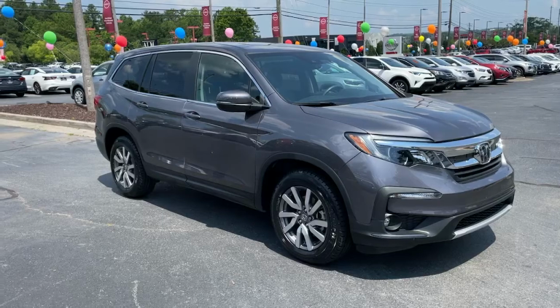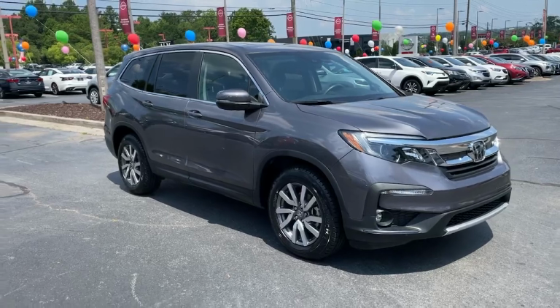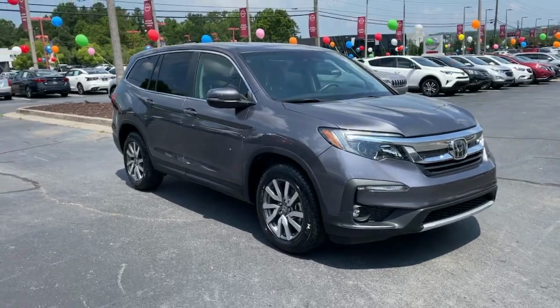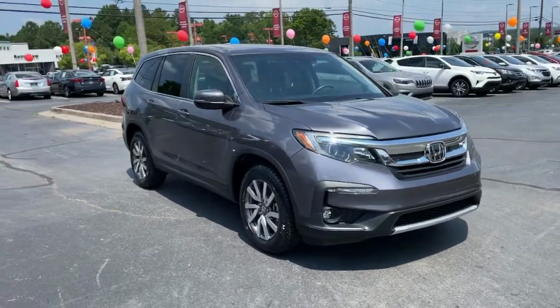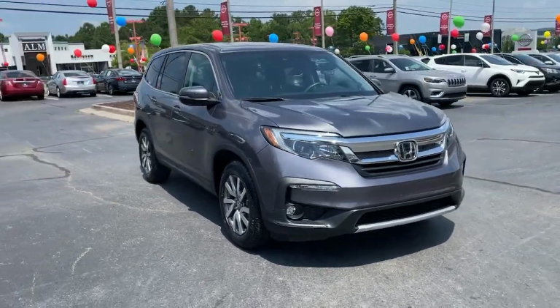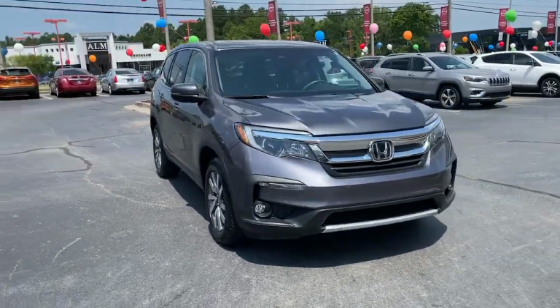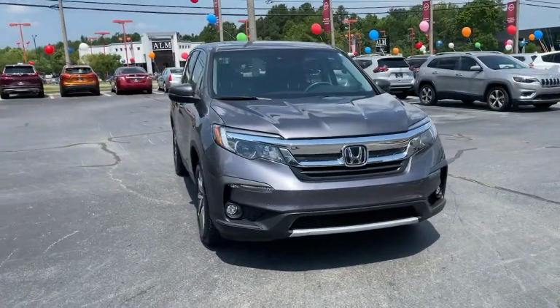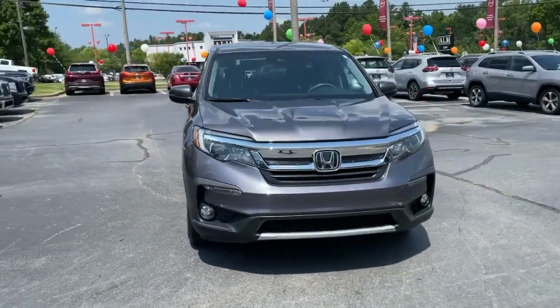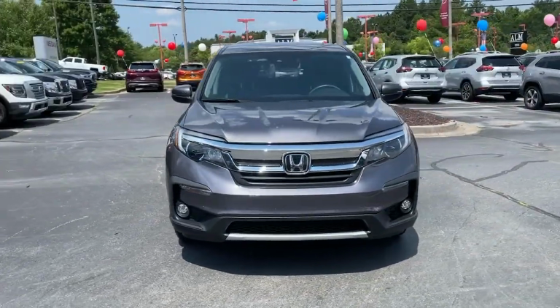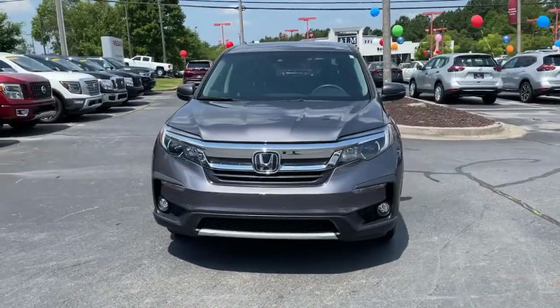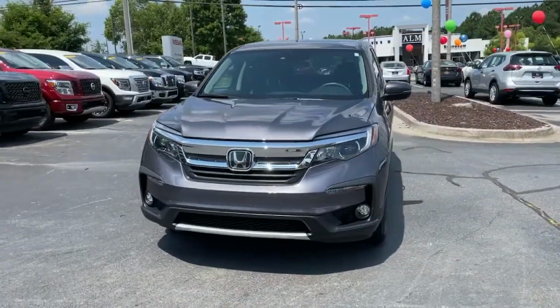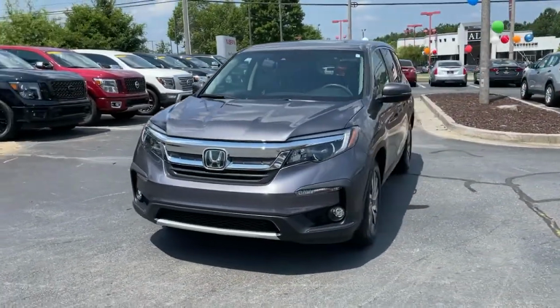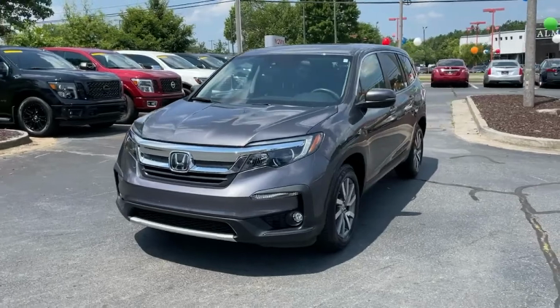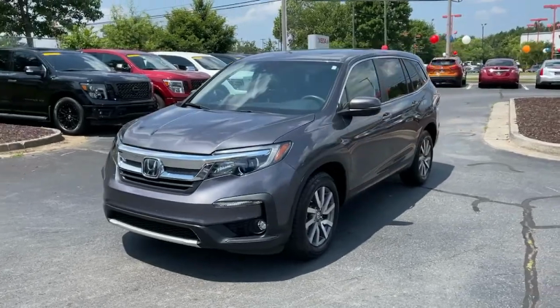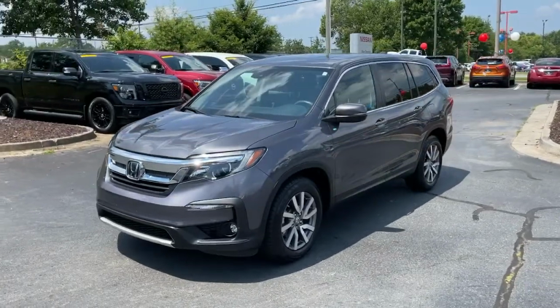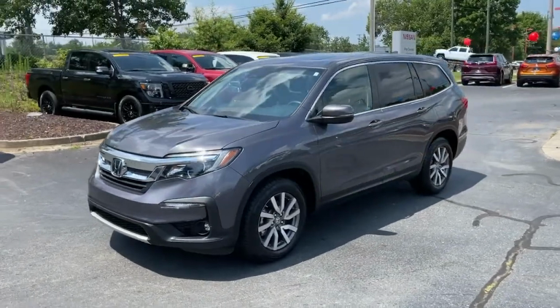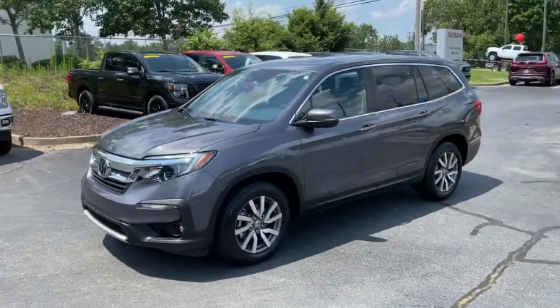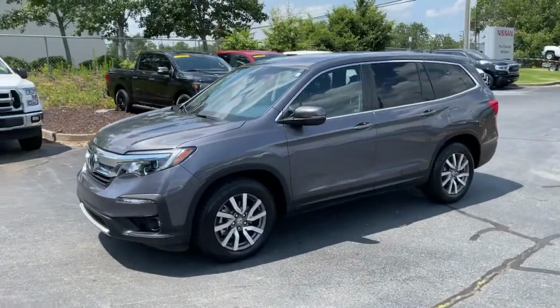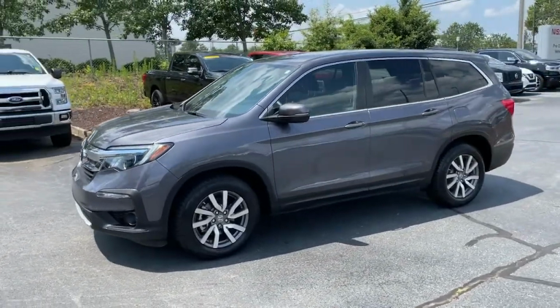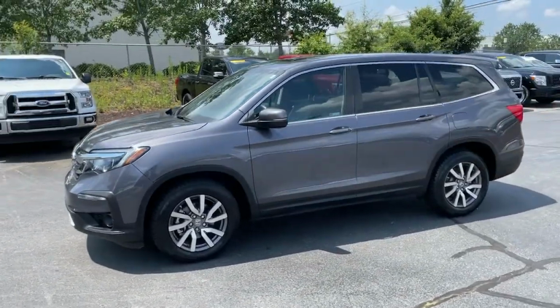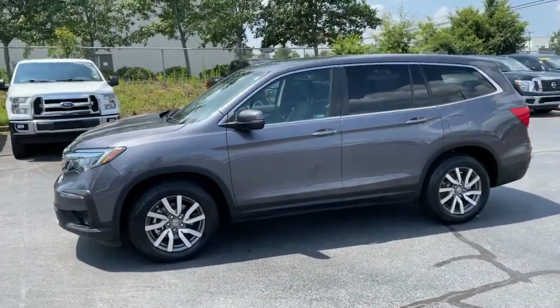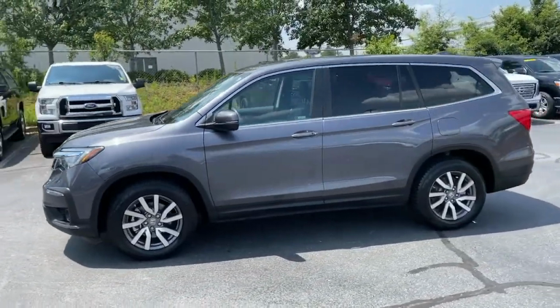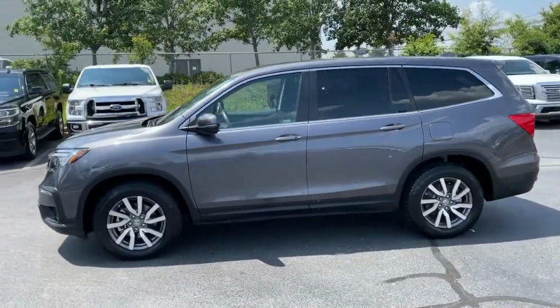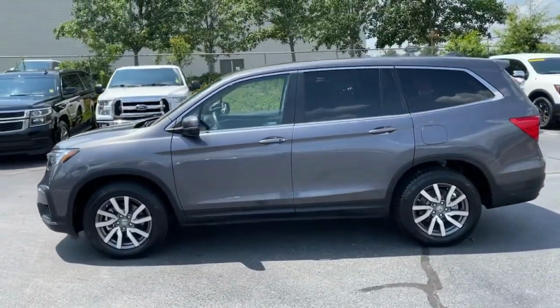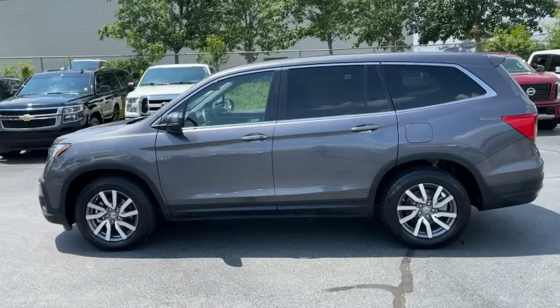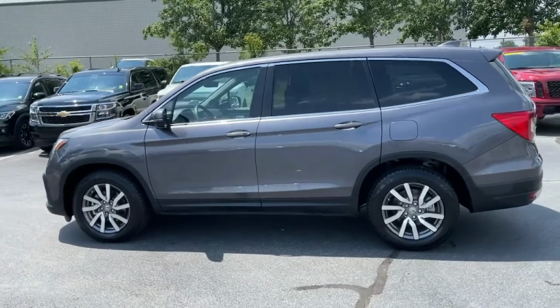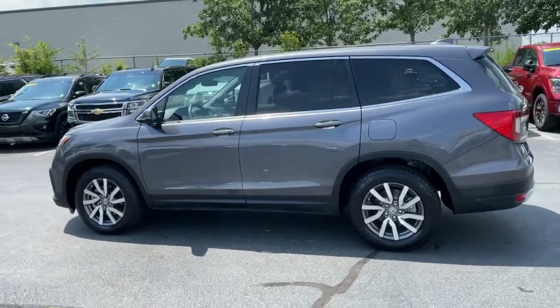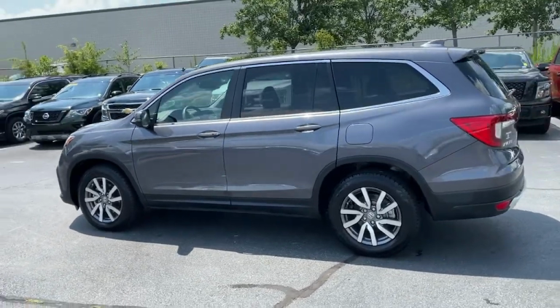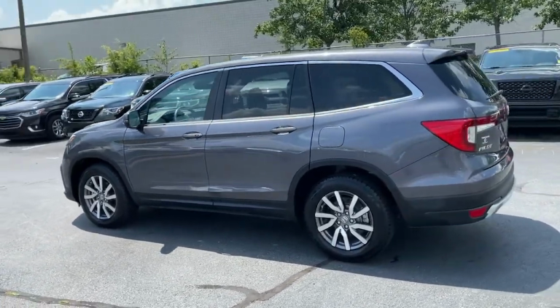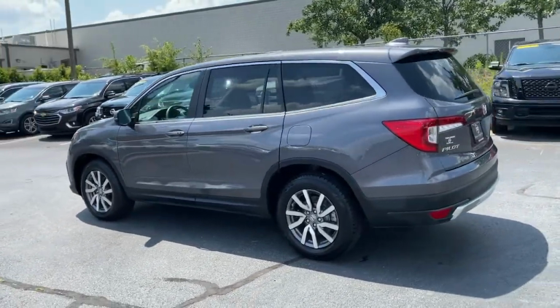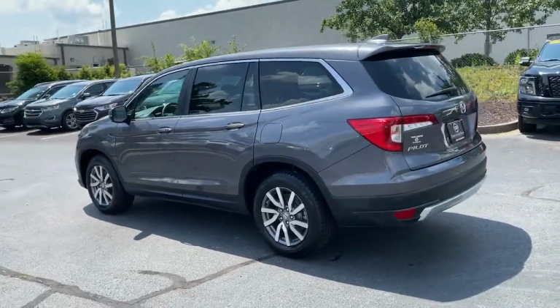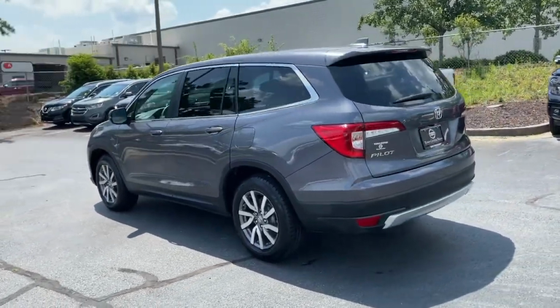Check out this 2020 Honda Pilot. Take a closer look at this super-capable Pilot. Safe, strong, and refined, it's the go-to SUV for family road trips, cargo hauling, towing, or scenic cruising.